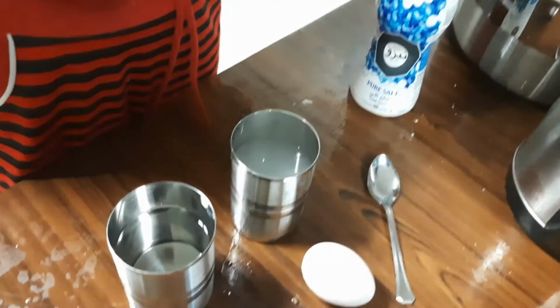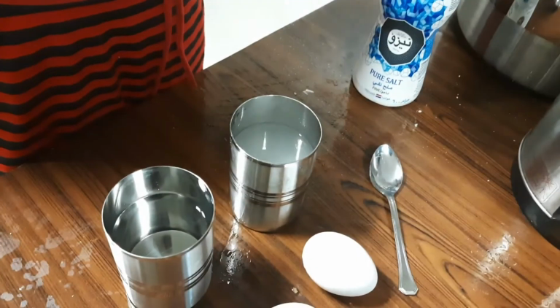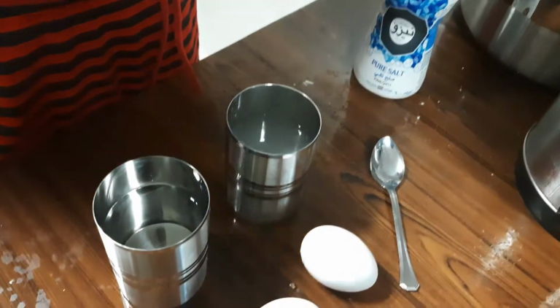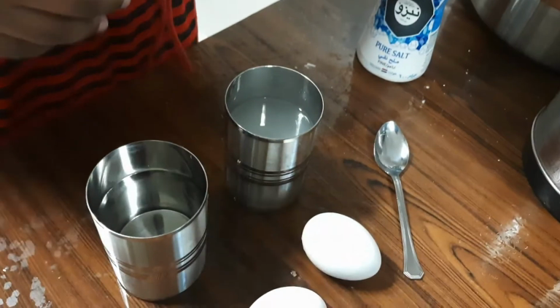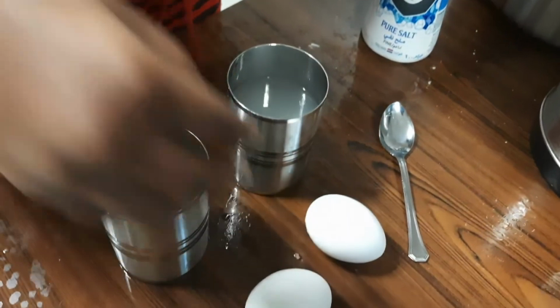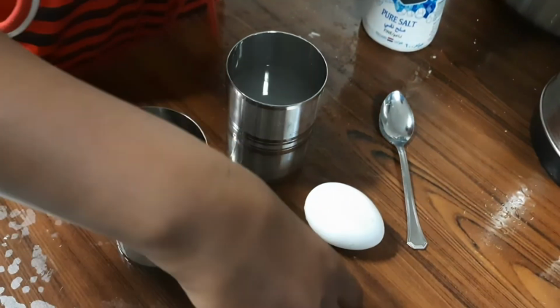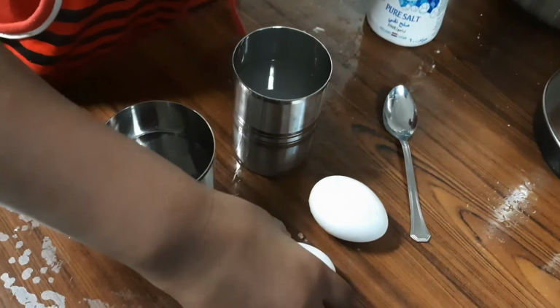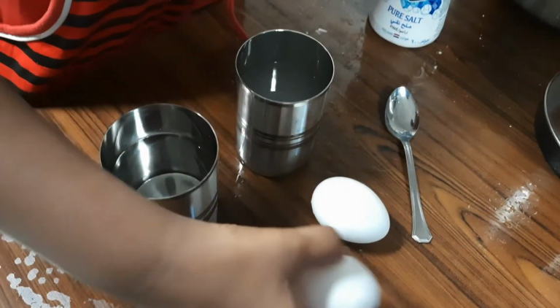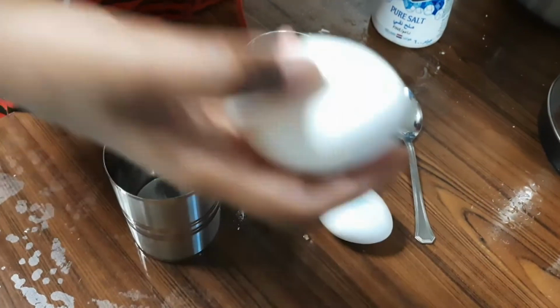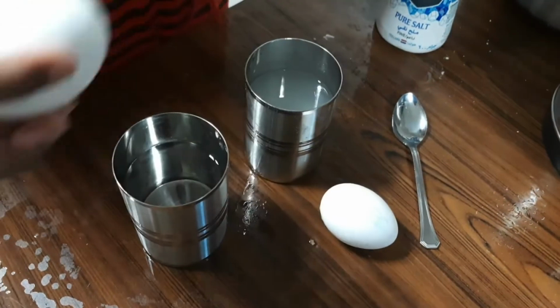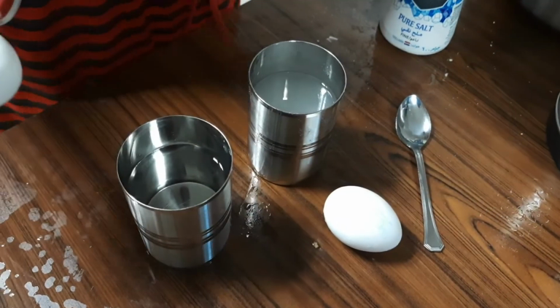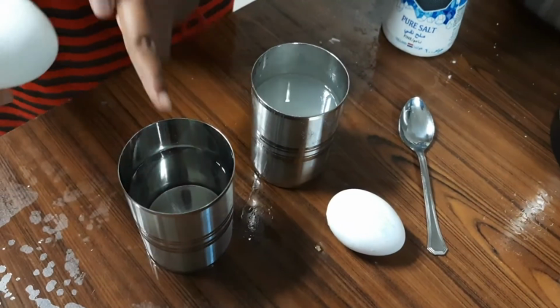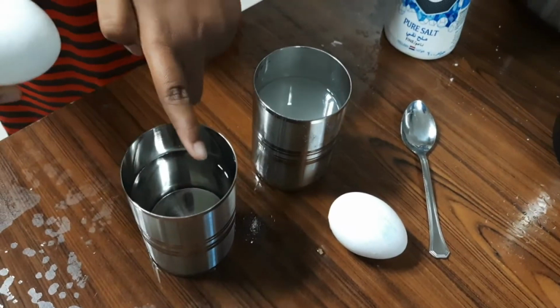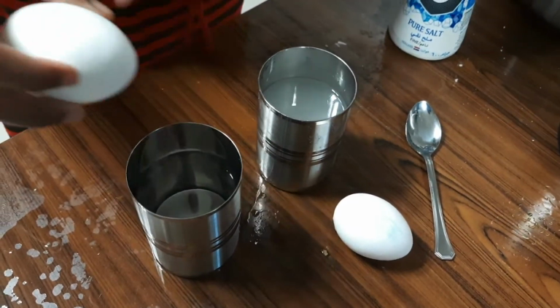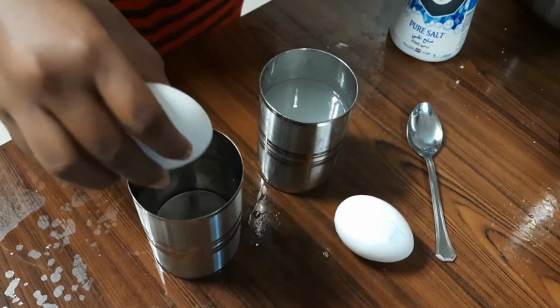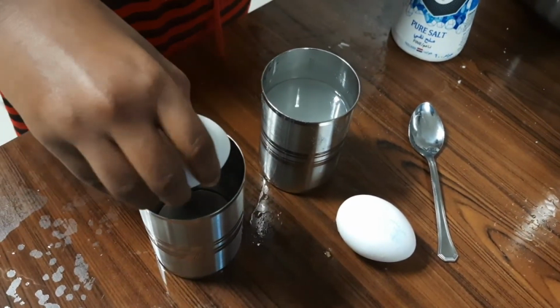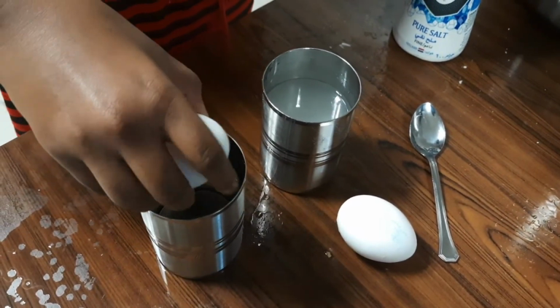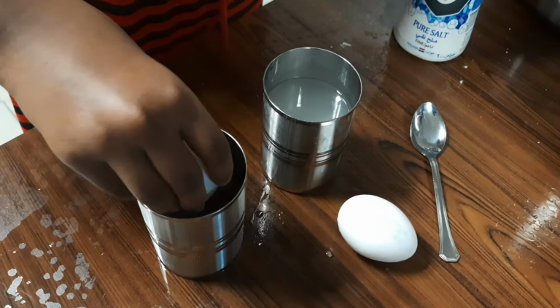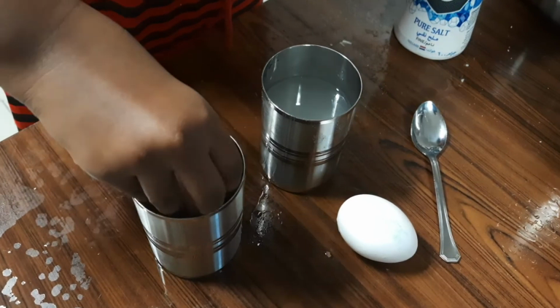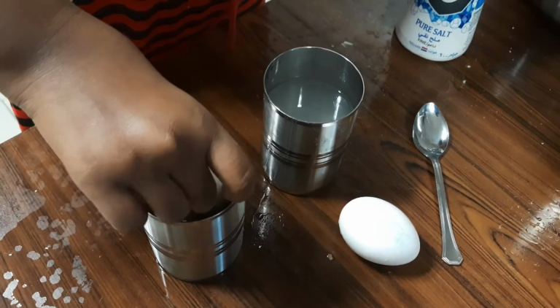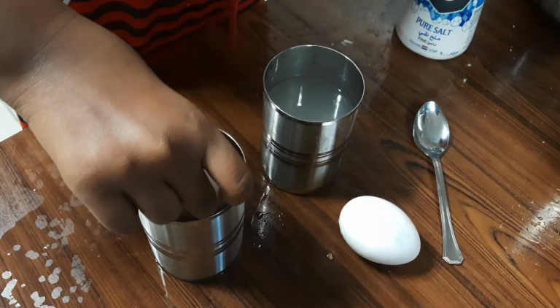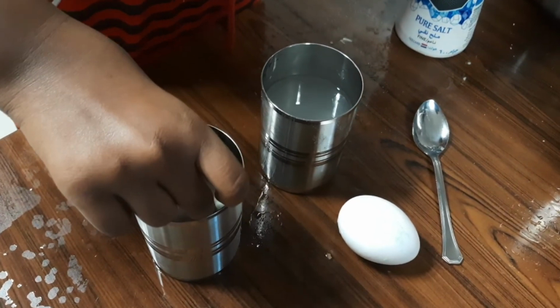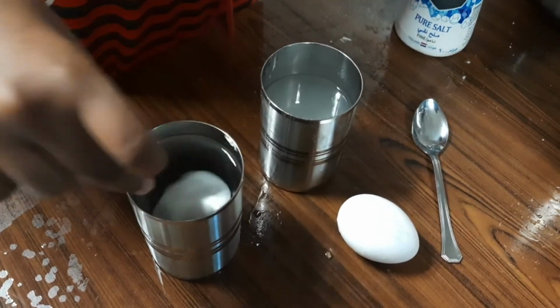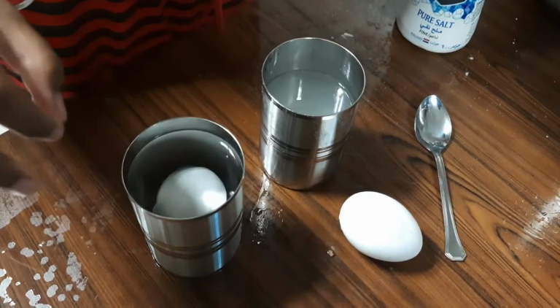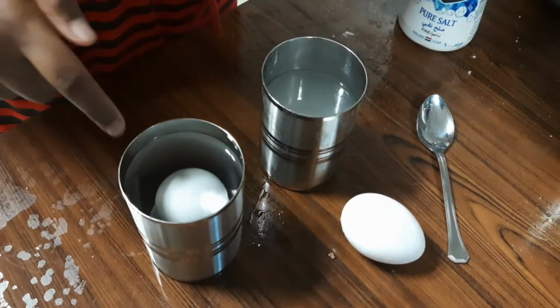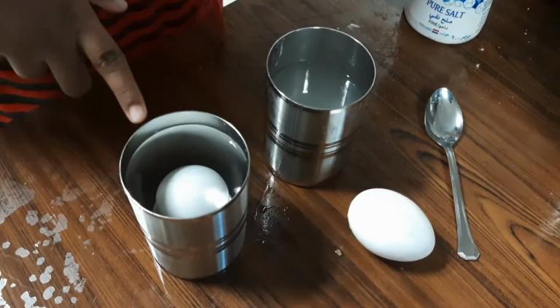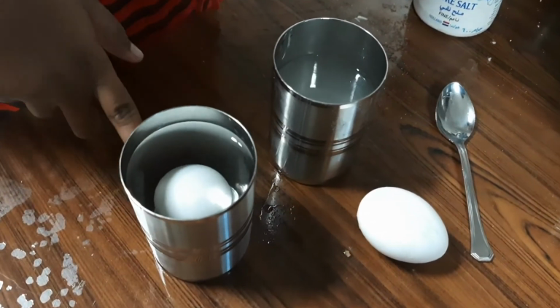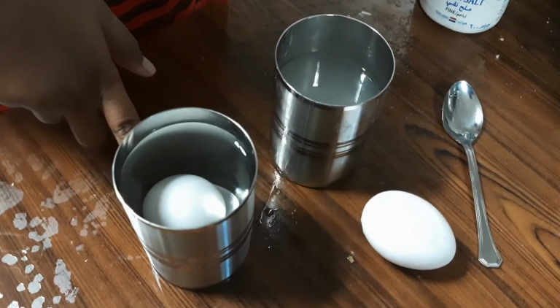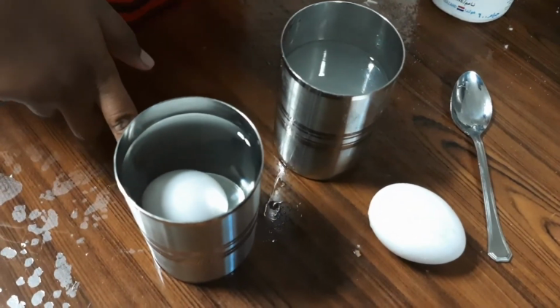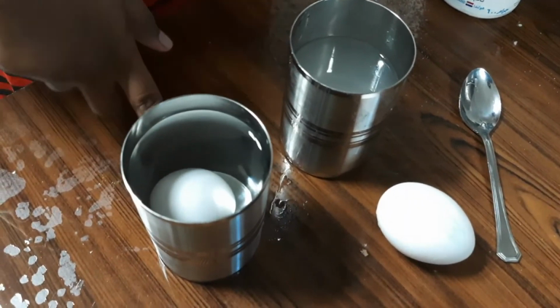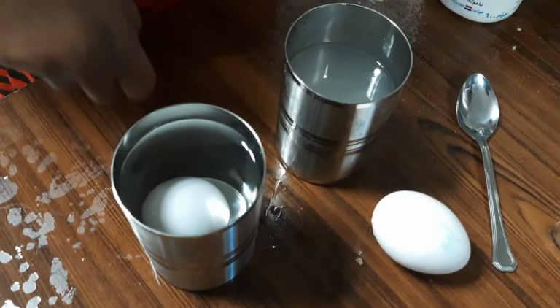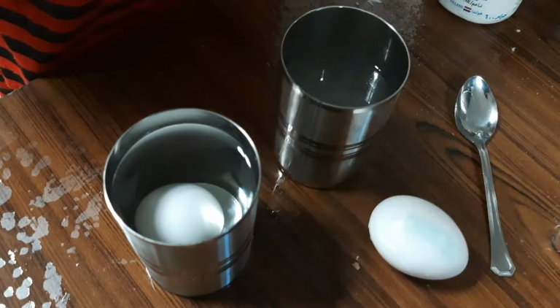So now we will put the eggs. First in normal water — I am putting the egg. It slid down. It is not coming up.